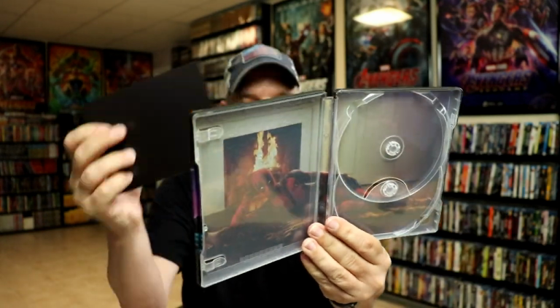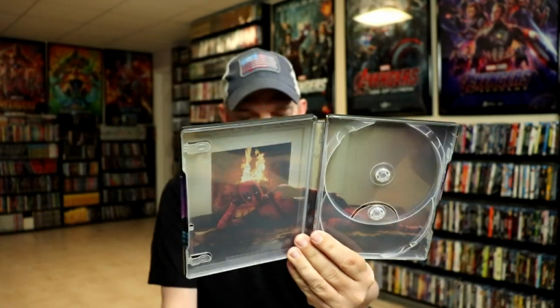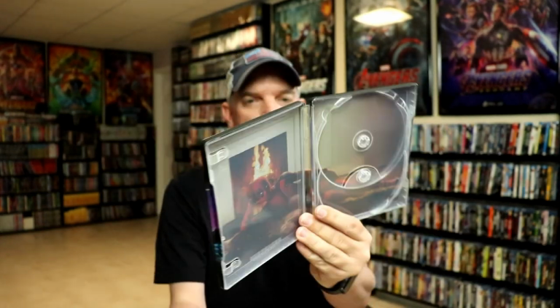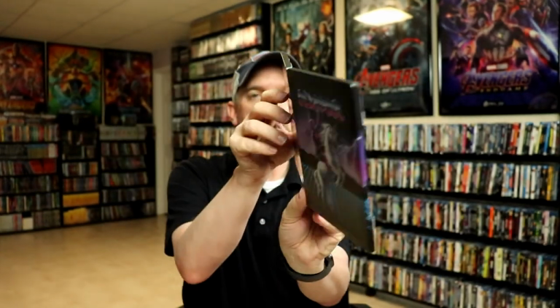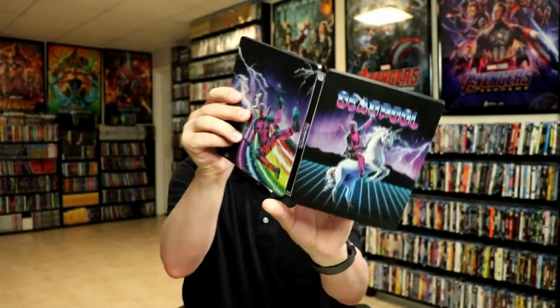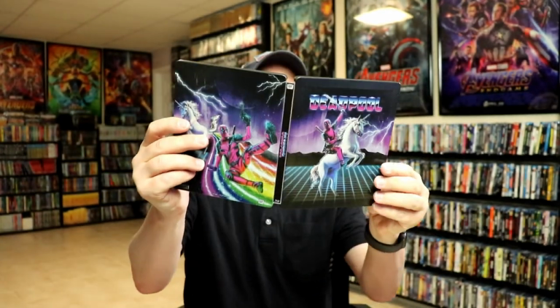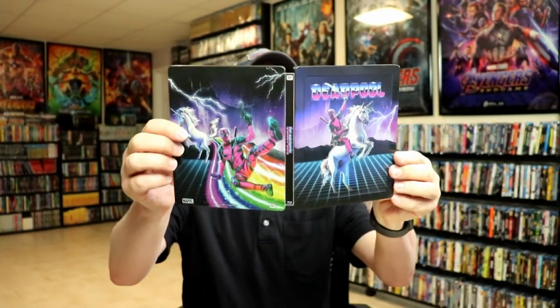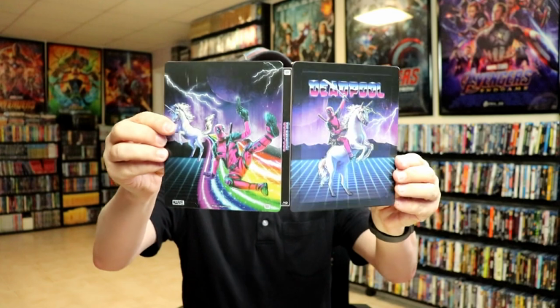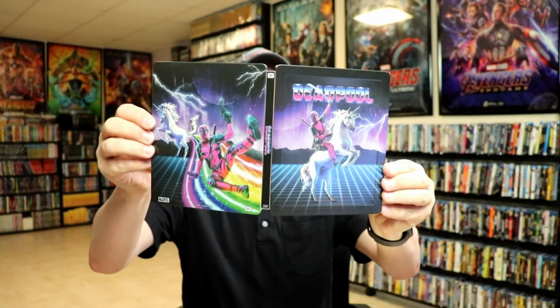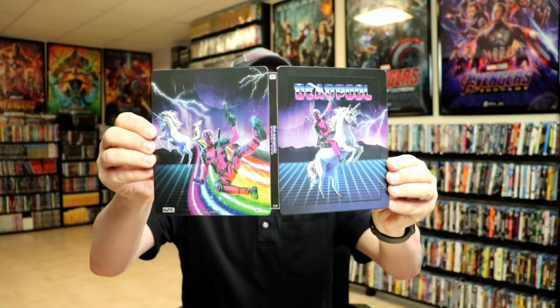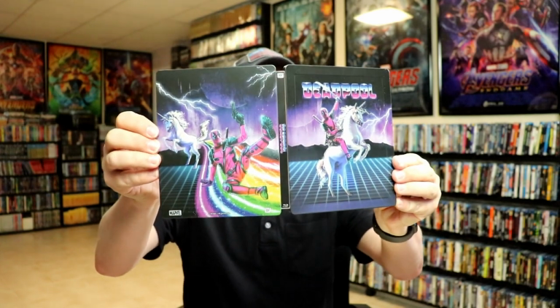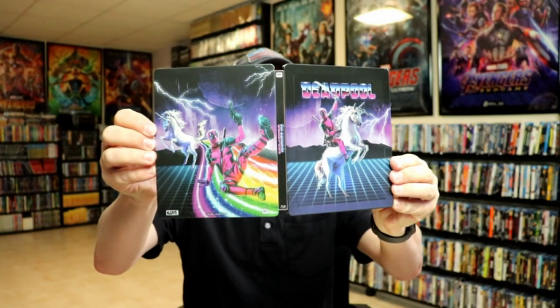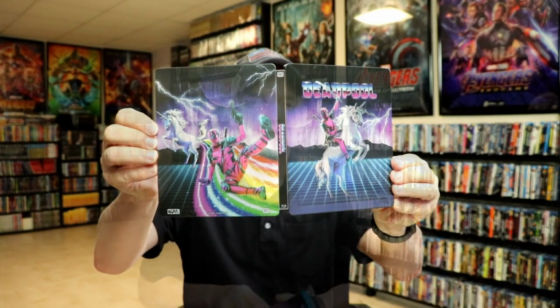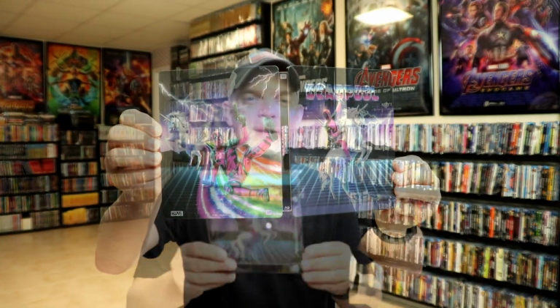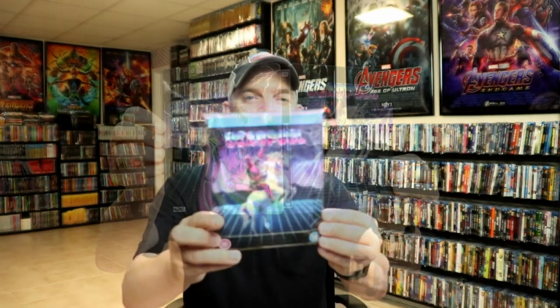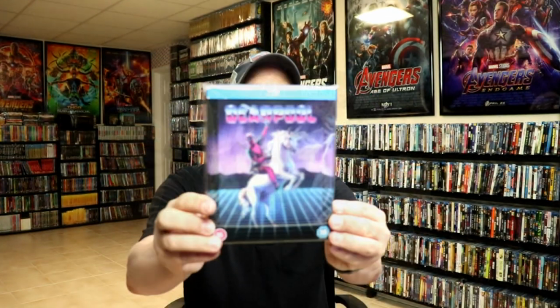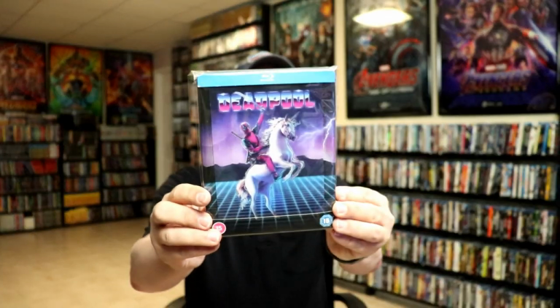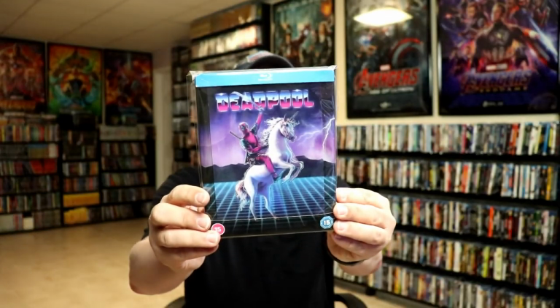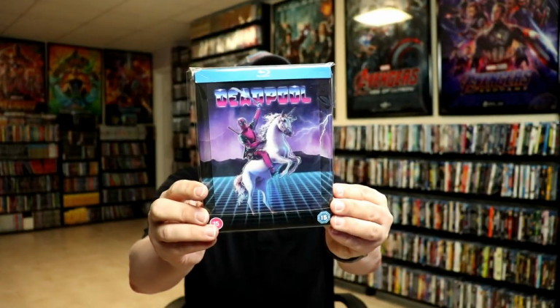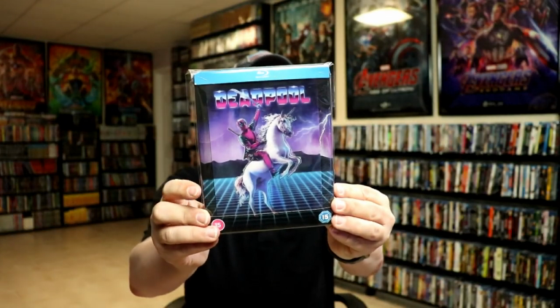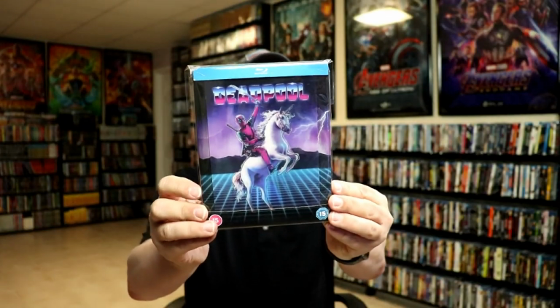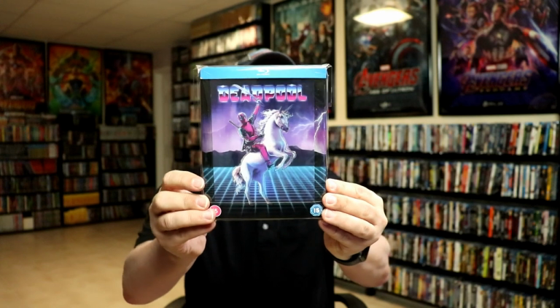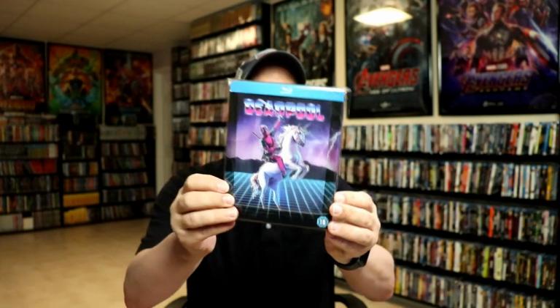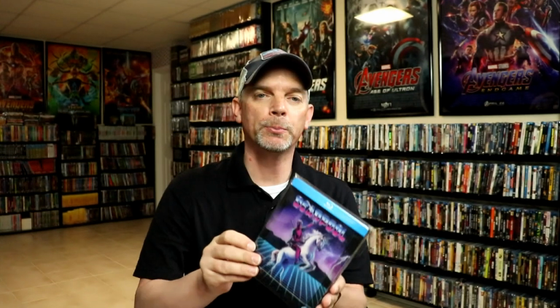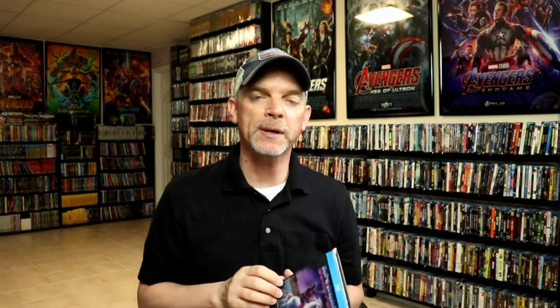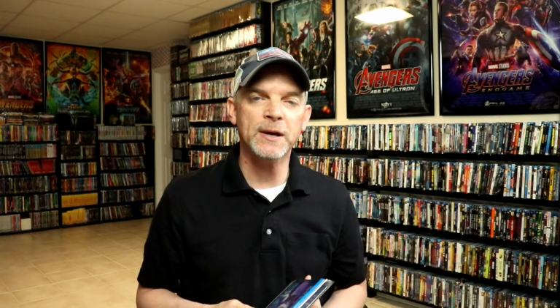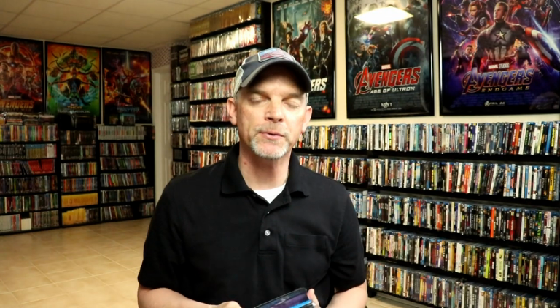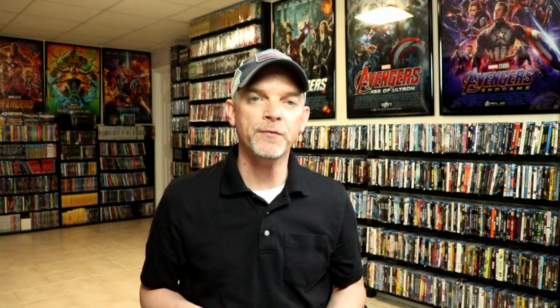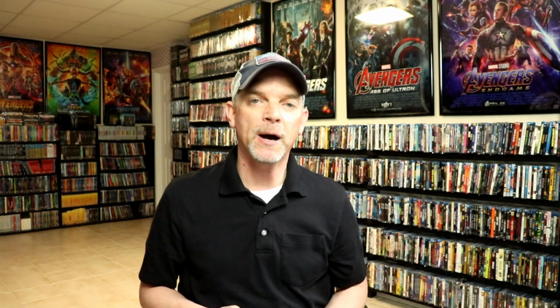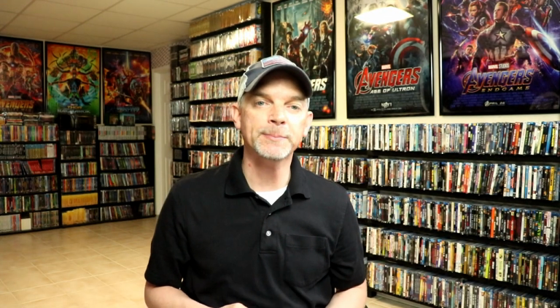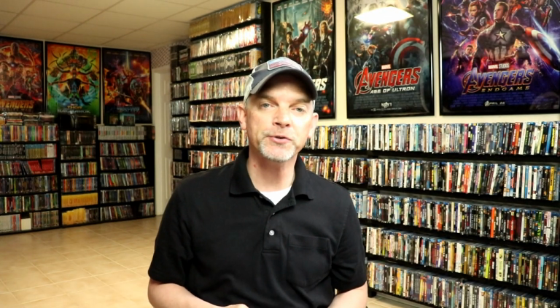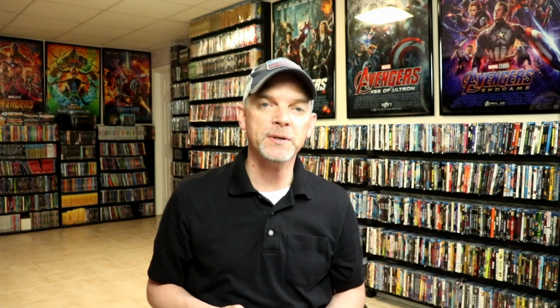So overall, it's a really beautiful looking steelbook. I'm going ahead and placing this steelbook inside this protective bag. This bag will help keep the steelbook from getting scuffed up on the shelf up against my other steelbooks.